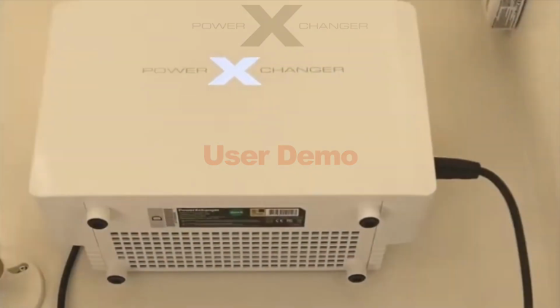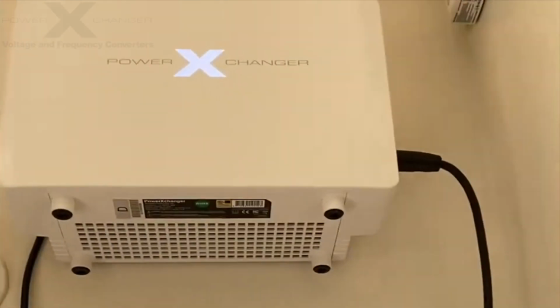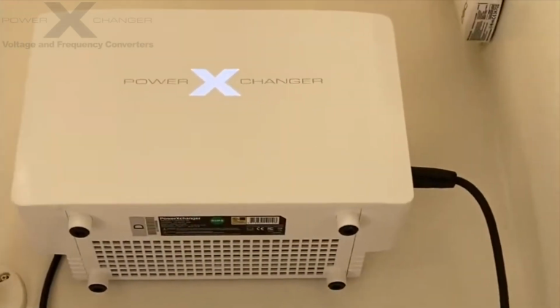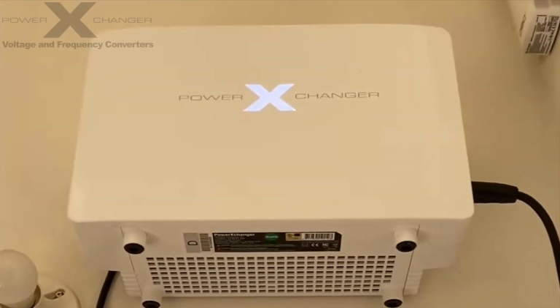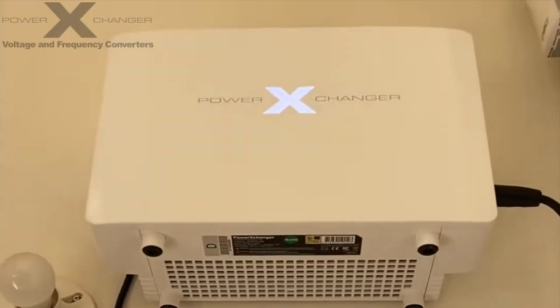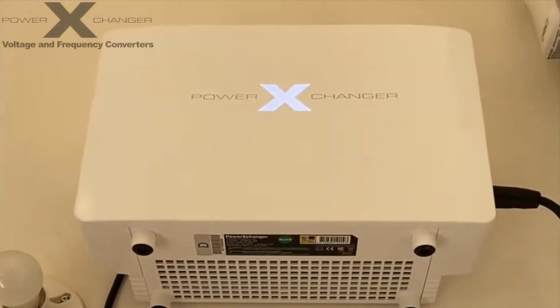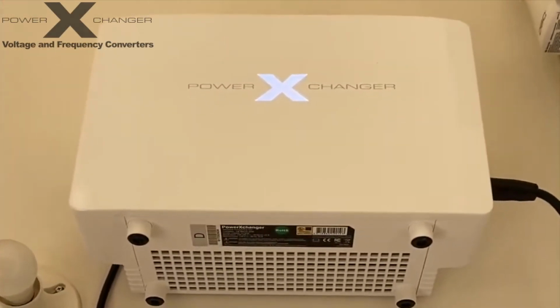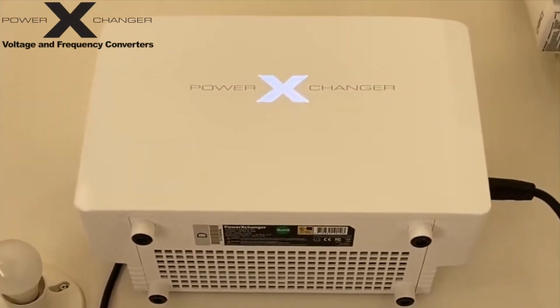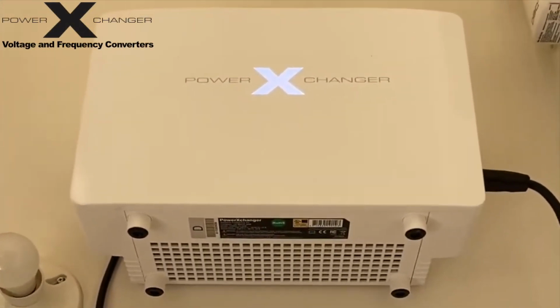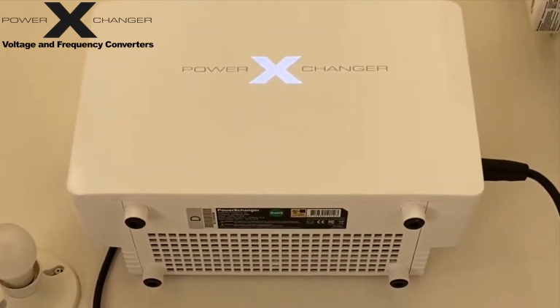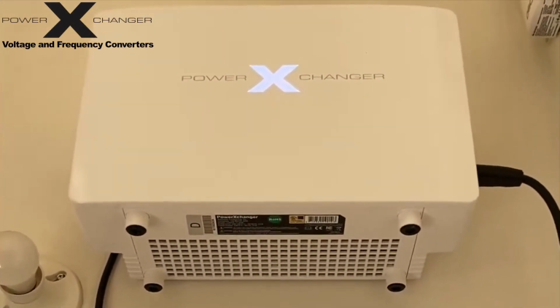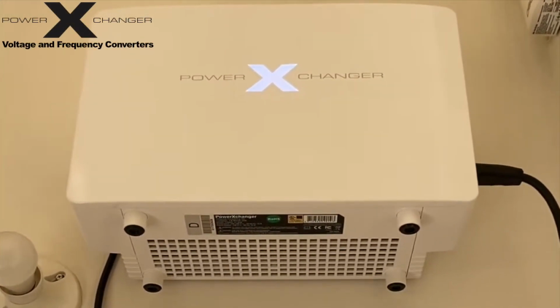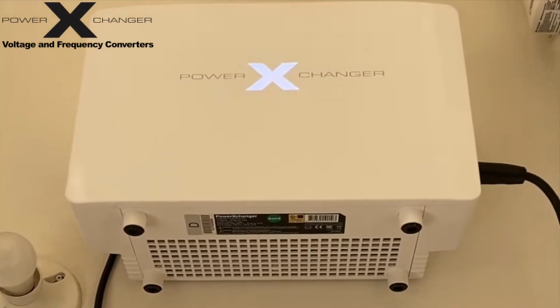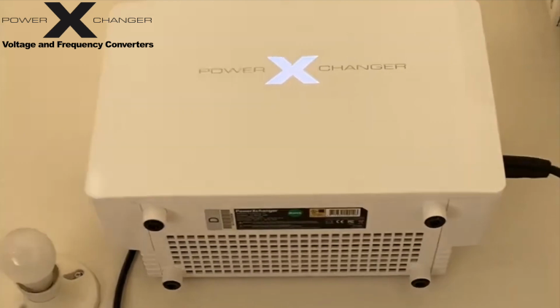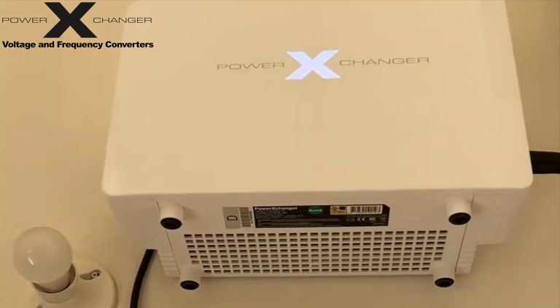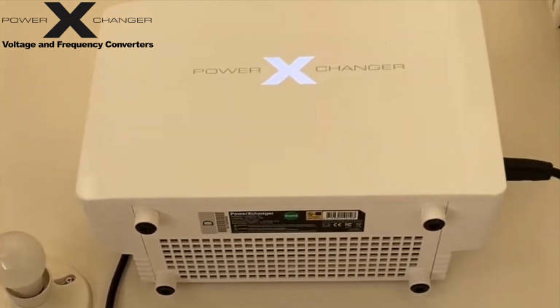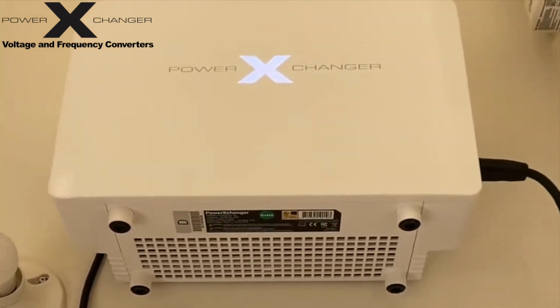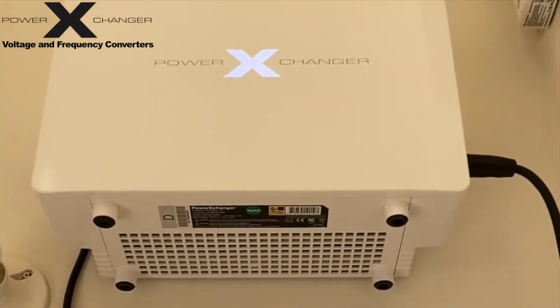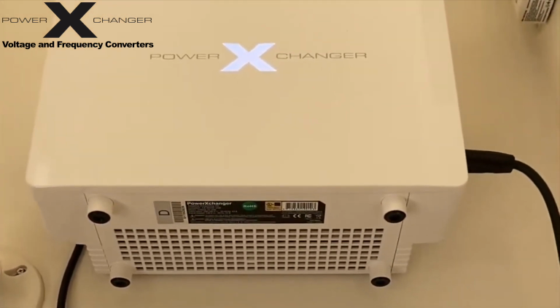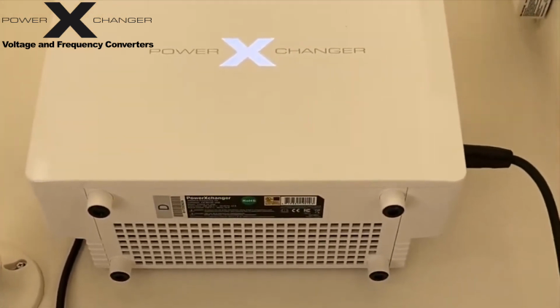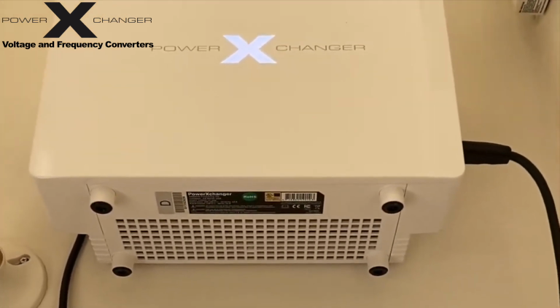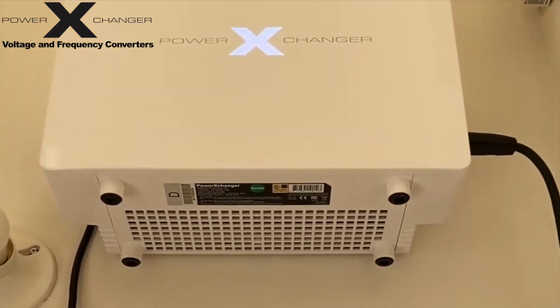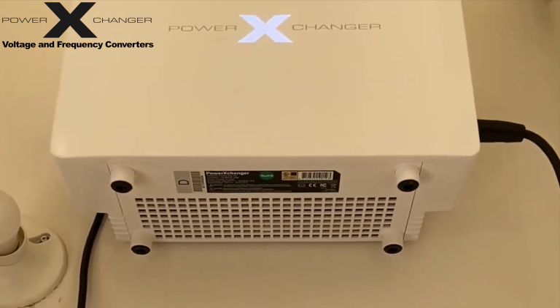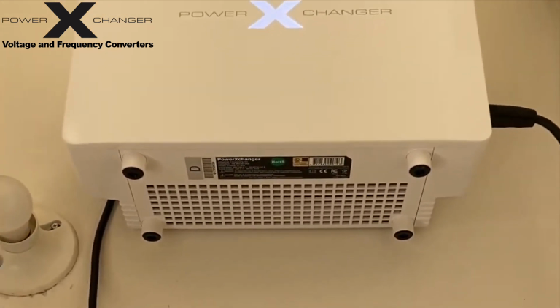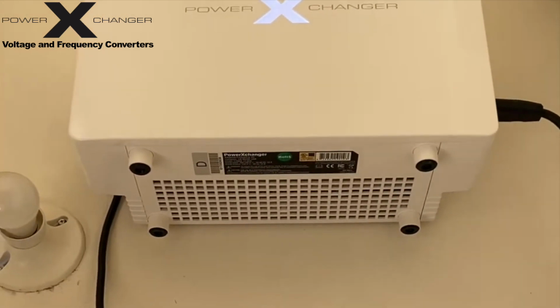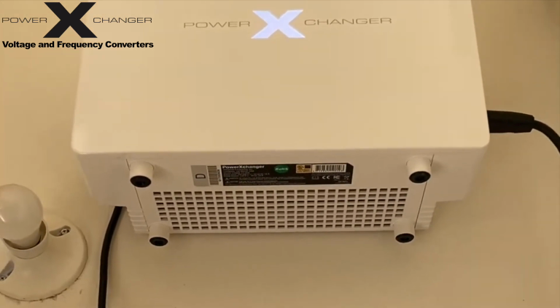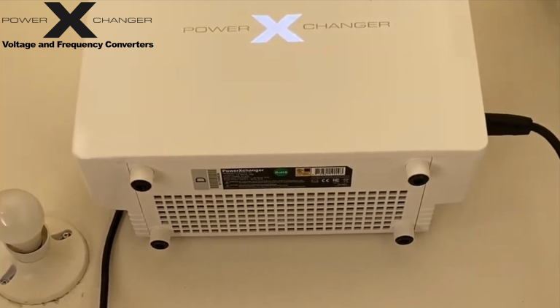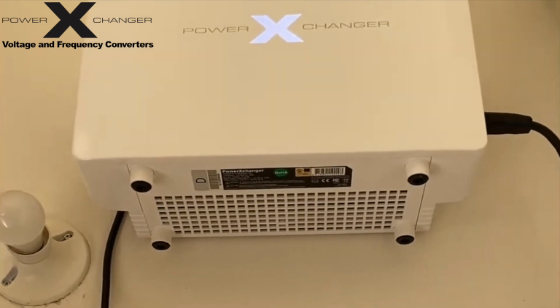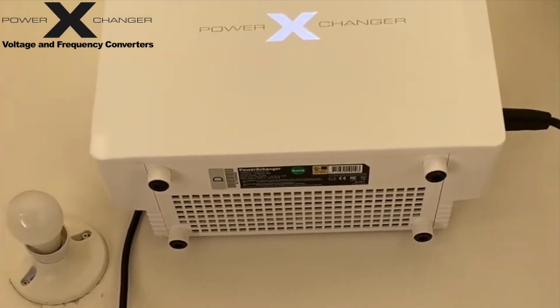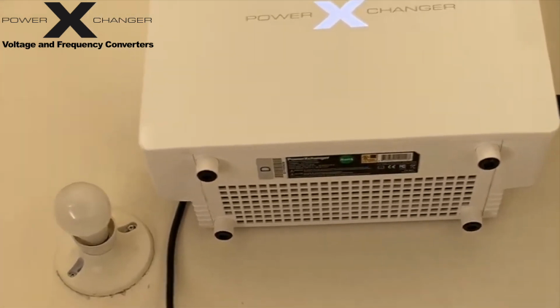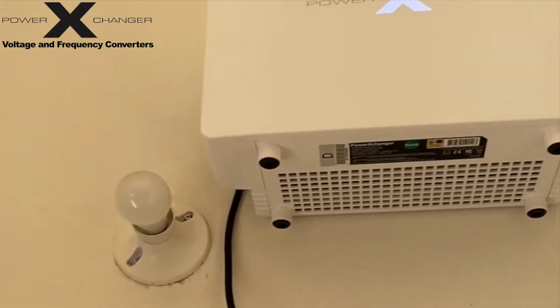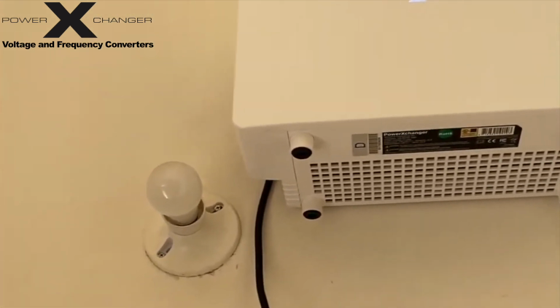Here we have the Power Exchanger X15 voltage and frequency converter with a transformer. Its input is 220 volts 50 hertz and it gives you an output of 120 volts 60 hertz.